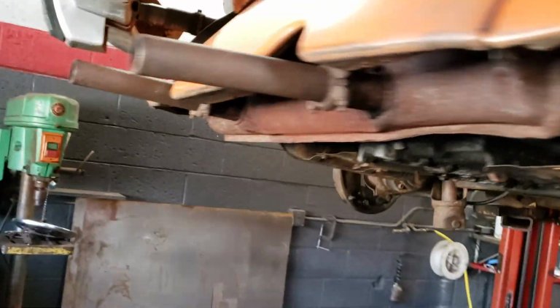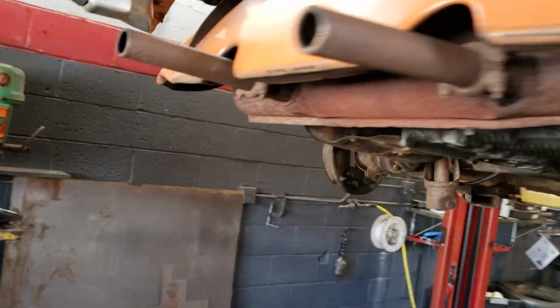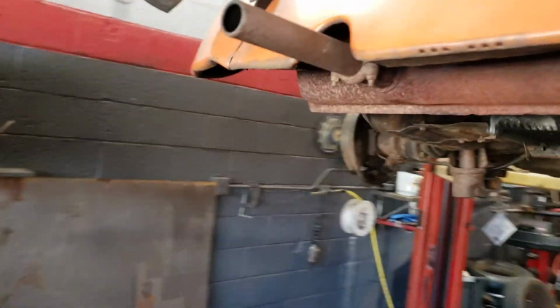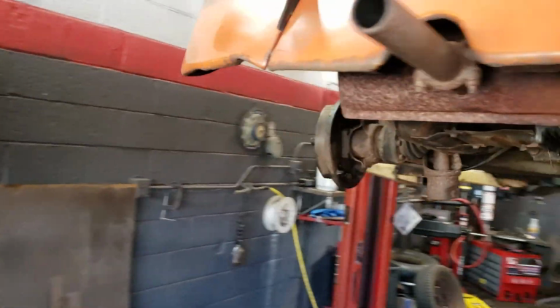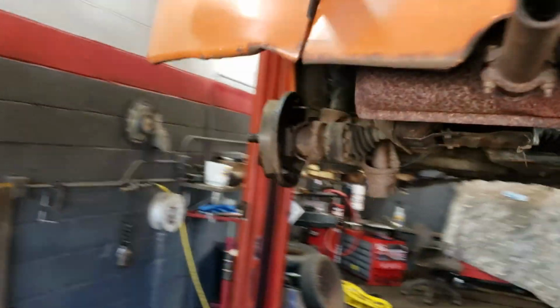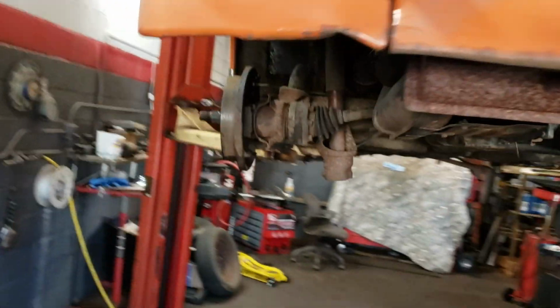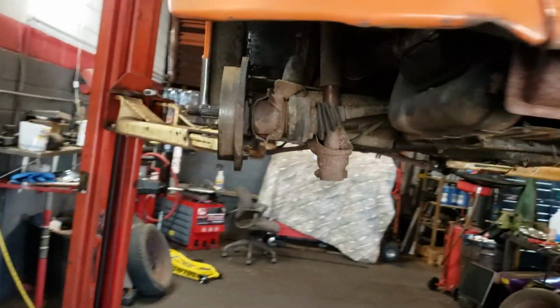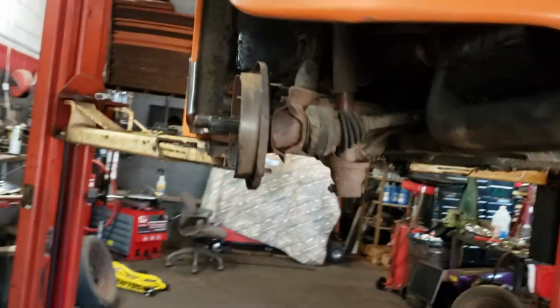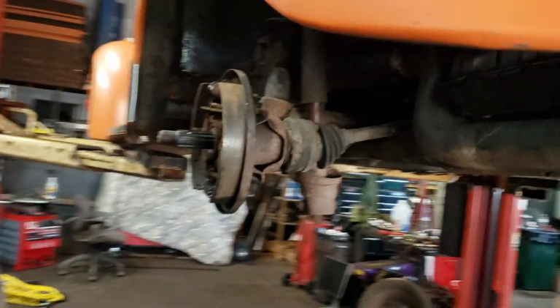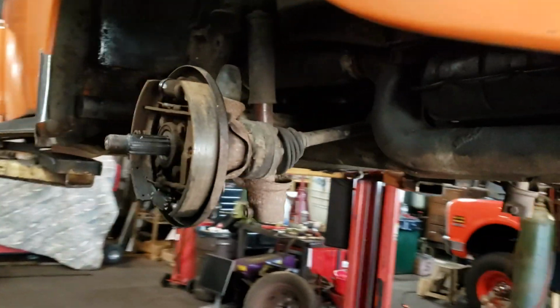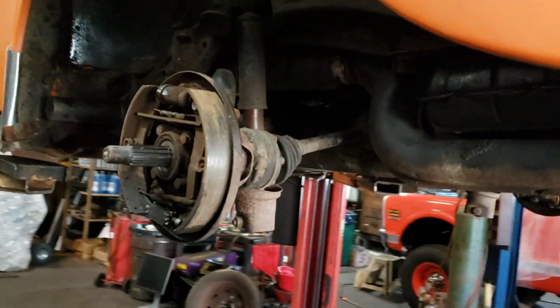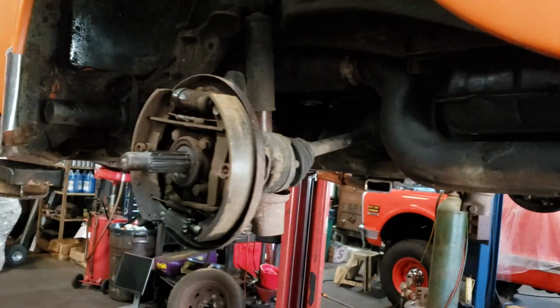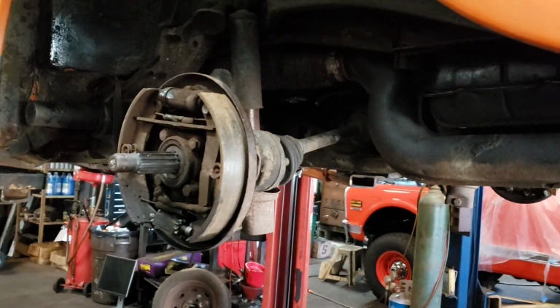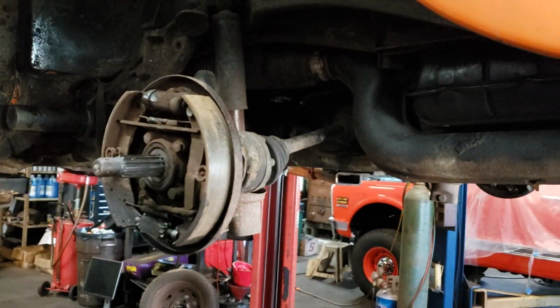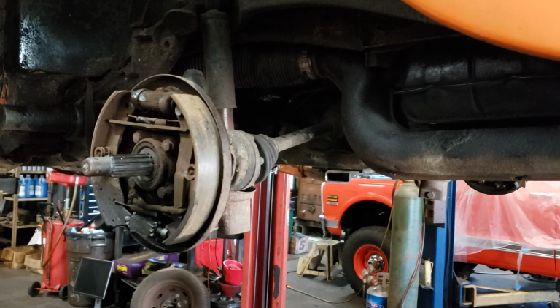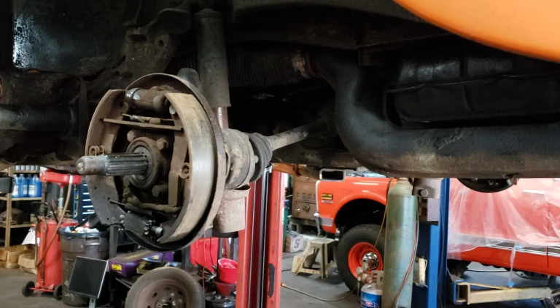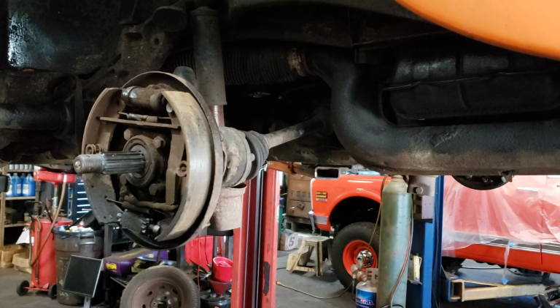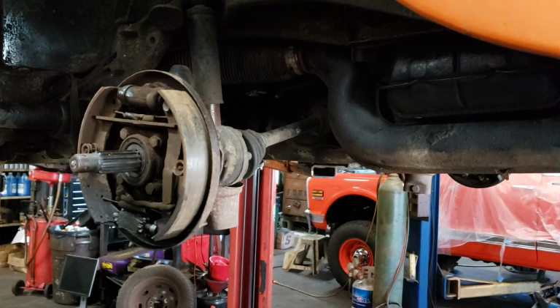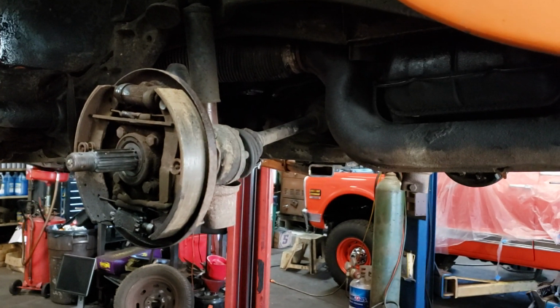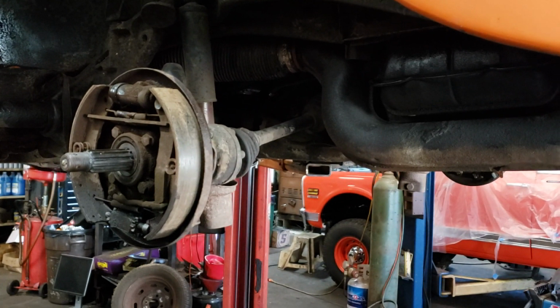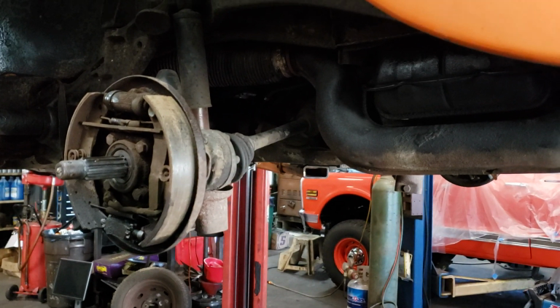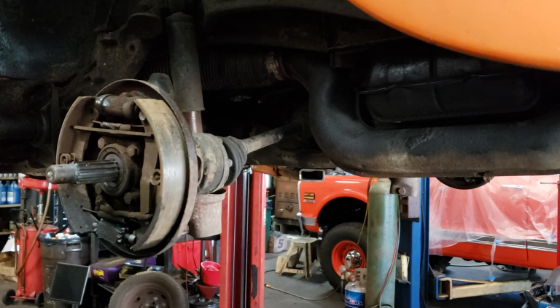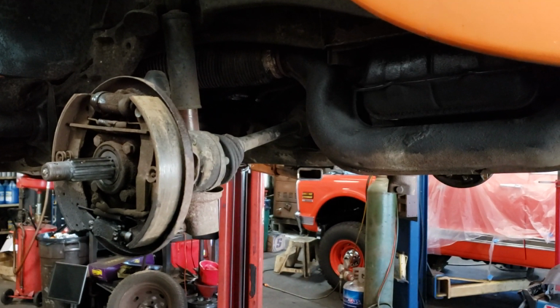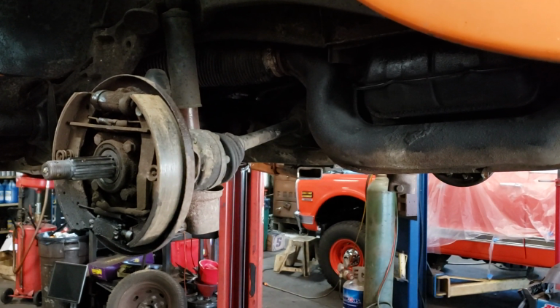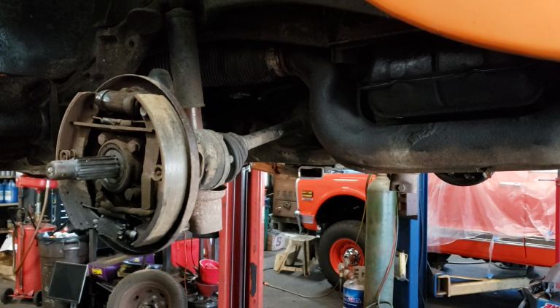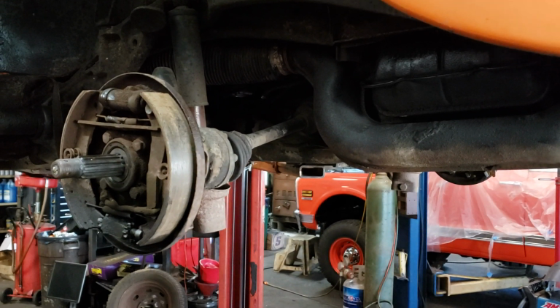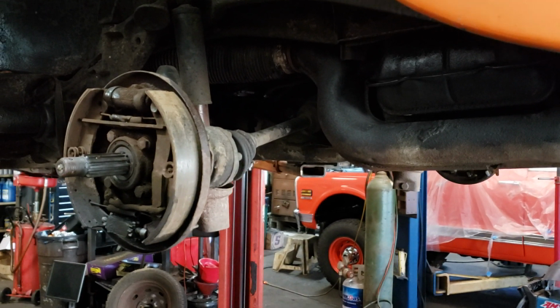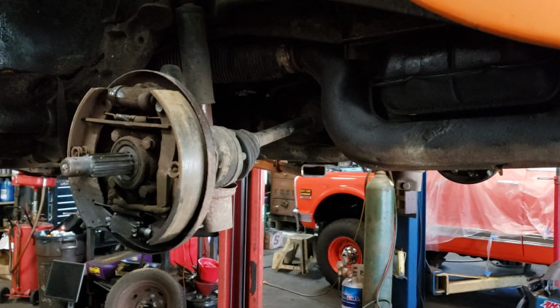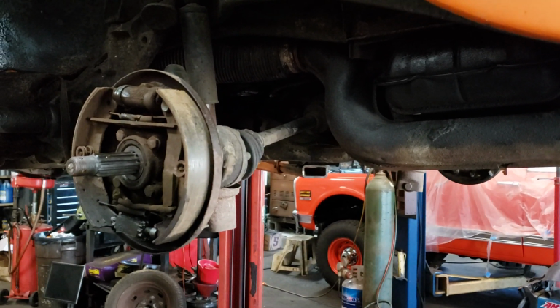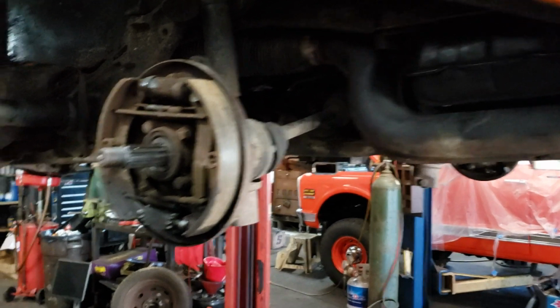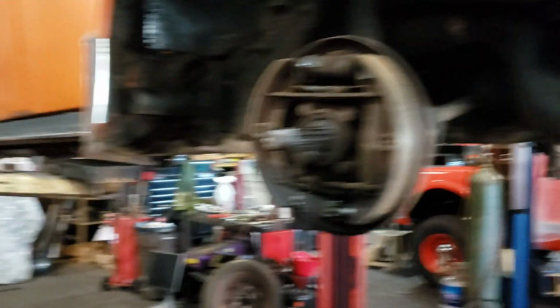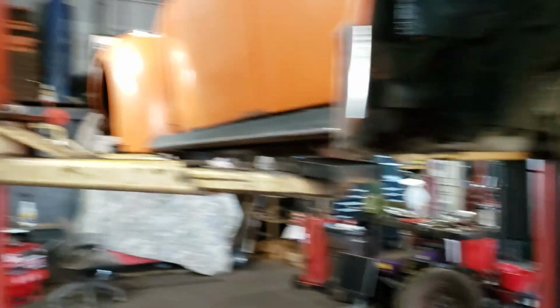Good news is I ordered all the brakes off Rock Auto for like 90 bucks total. Actually more than that — I ordered tie rods too, because guess what? It needs tie rods.